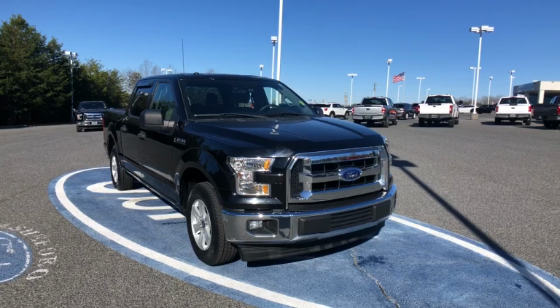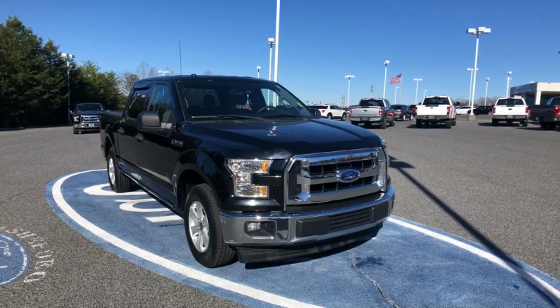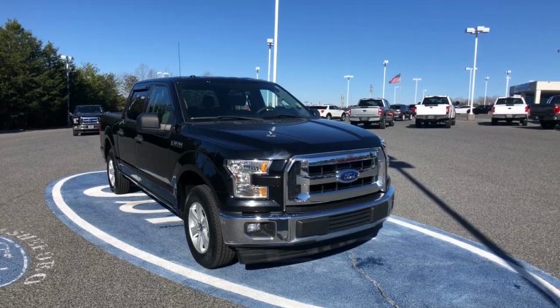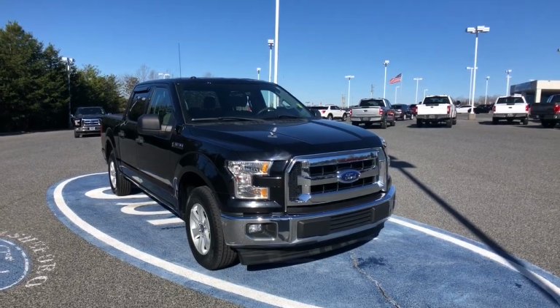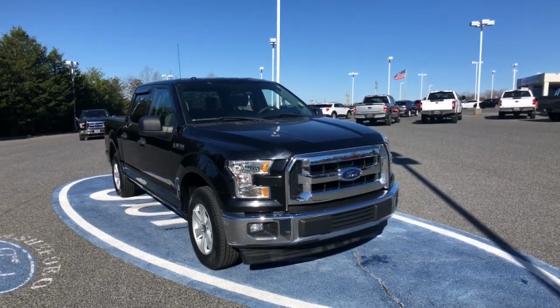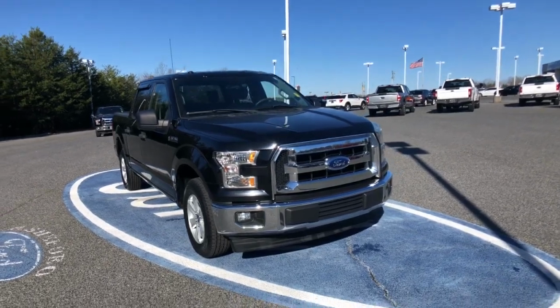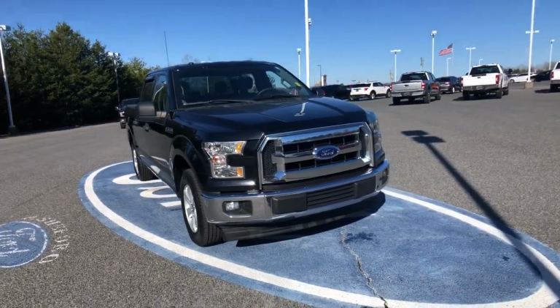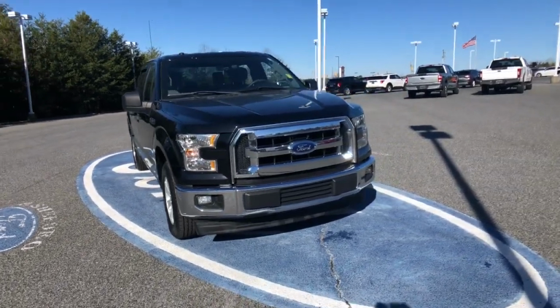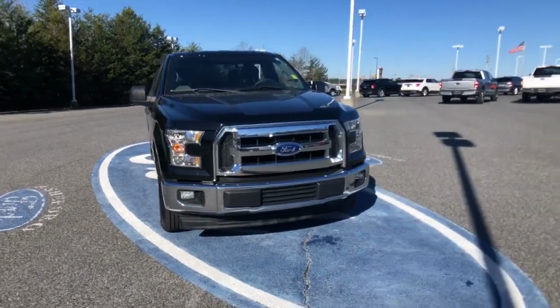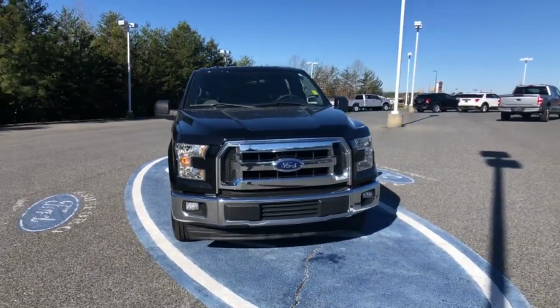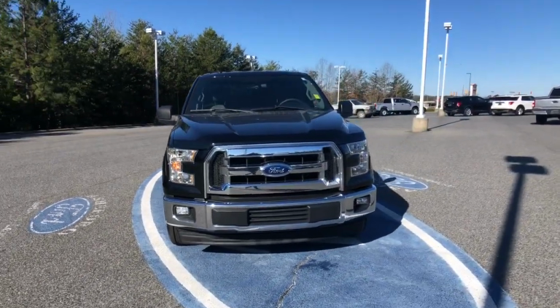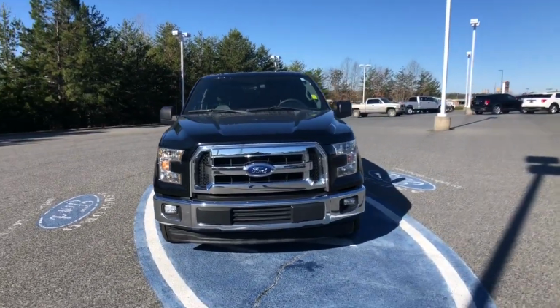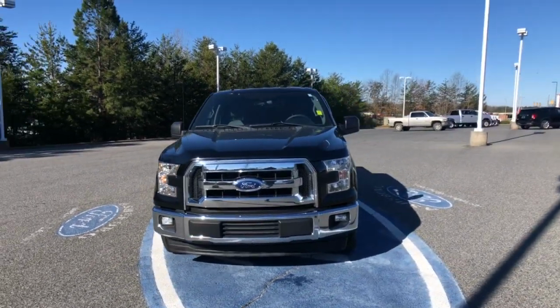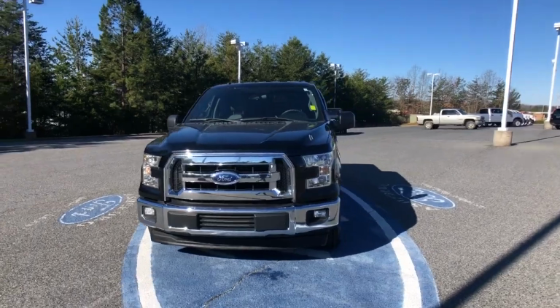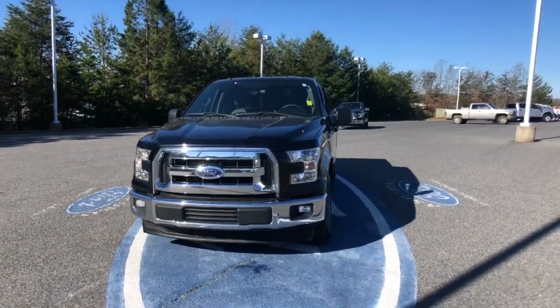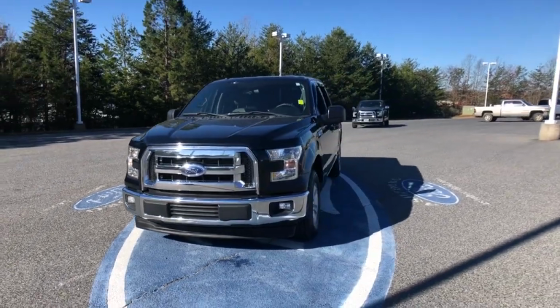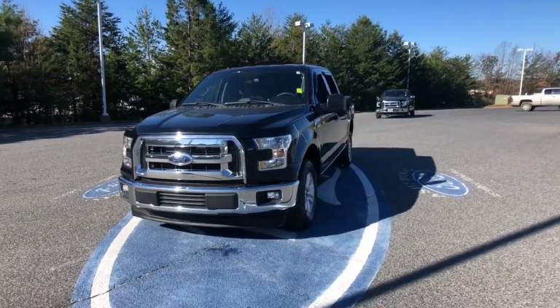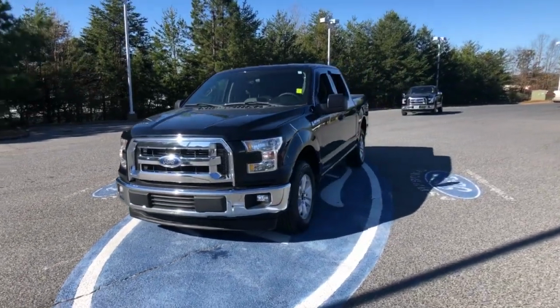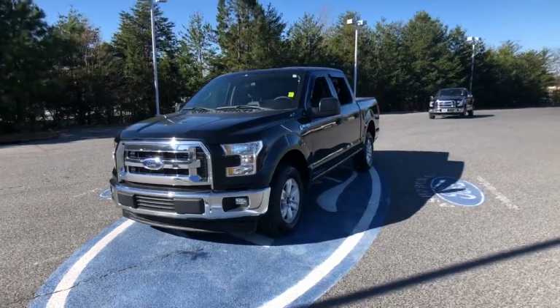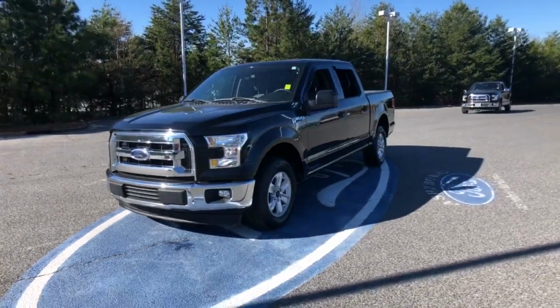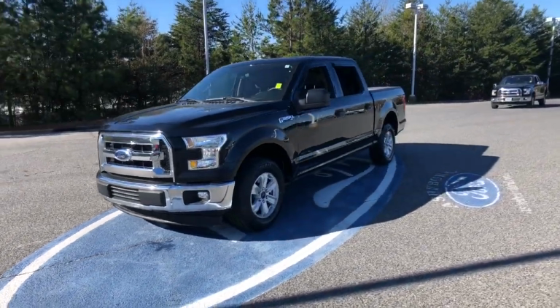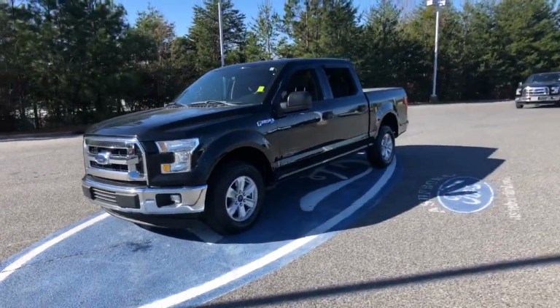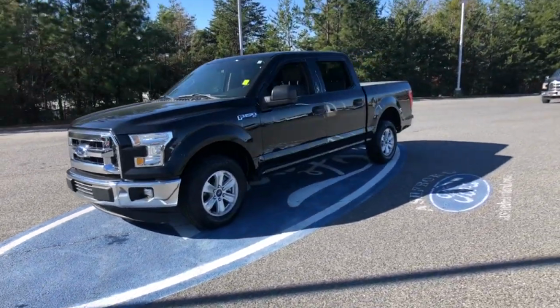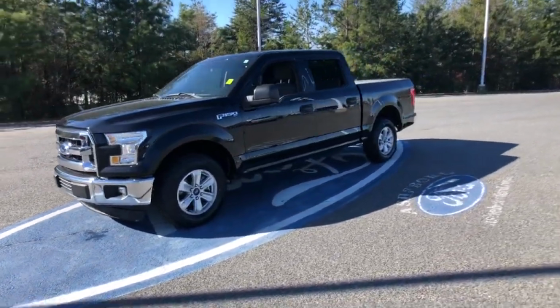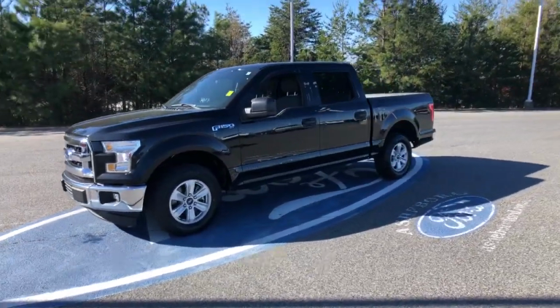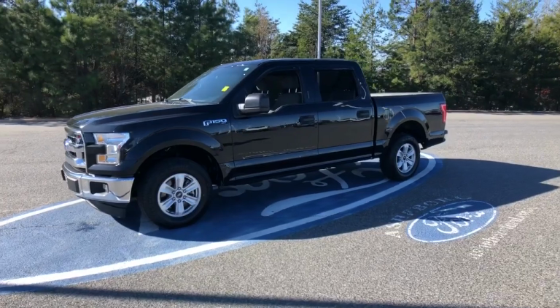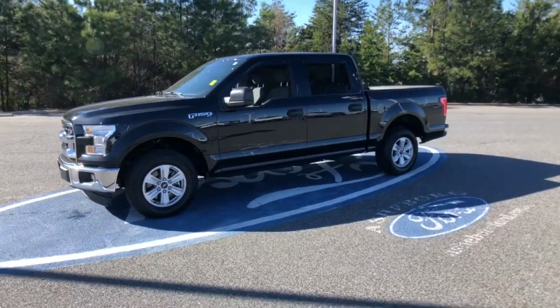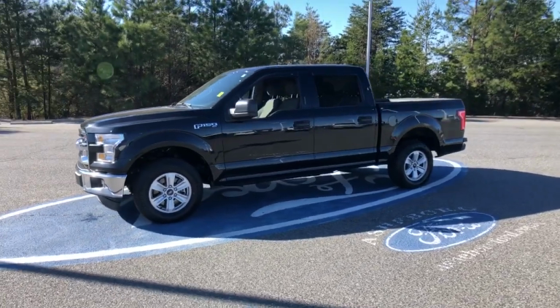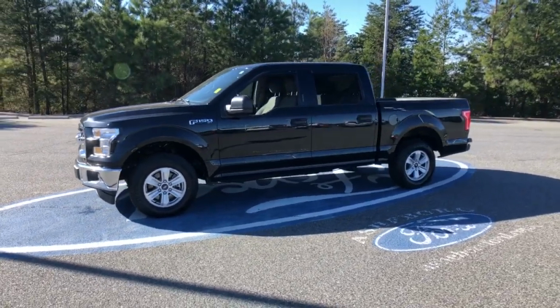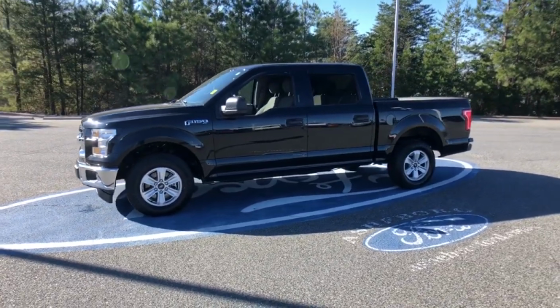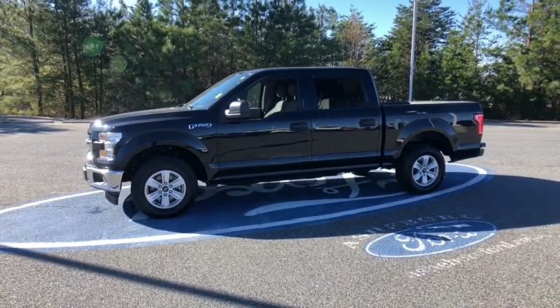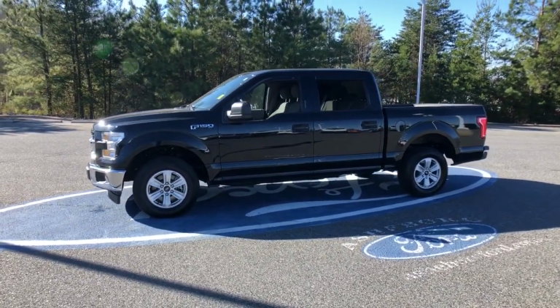Your next car could be the 2017 Ford F-150. This vehicle still has fewer than 100,000 miles on the clock, so it won't last long. Take a closer look at this full-size F-150.